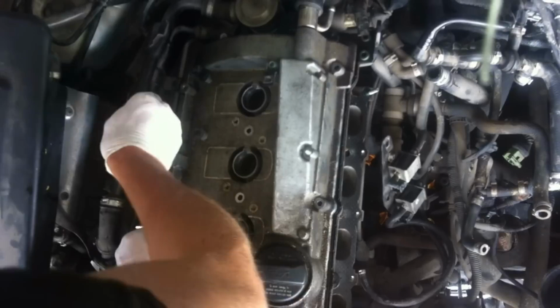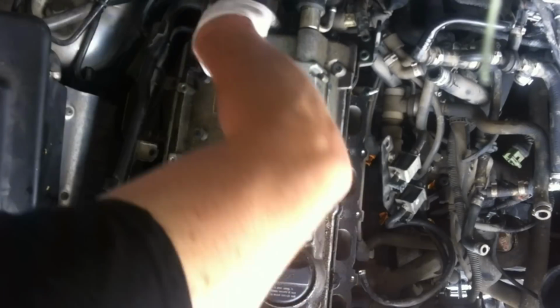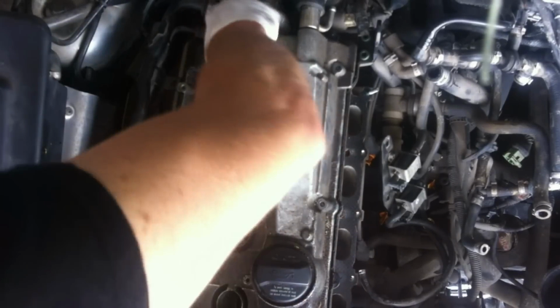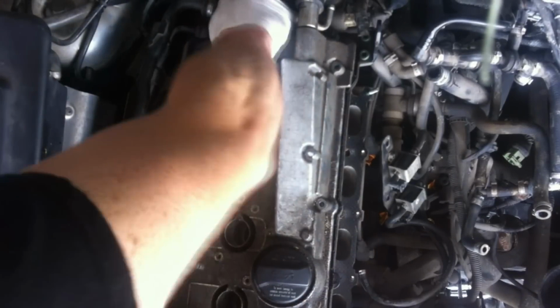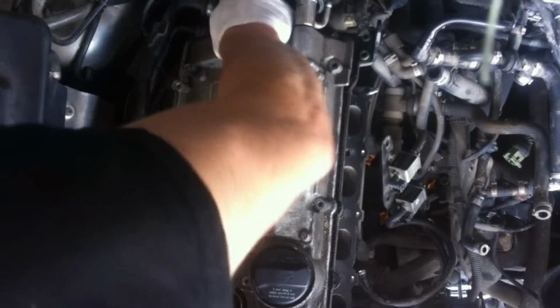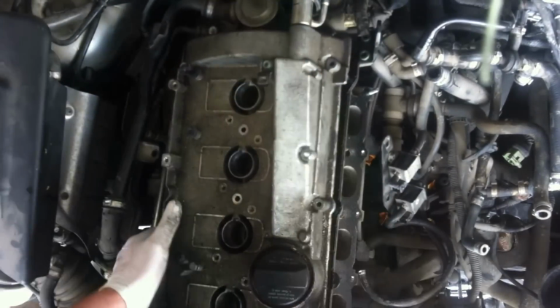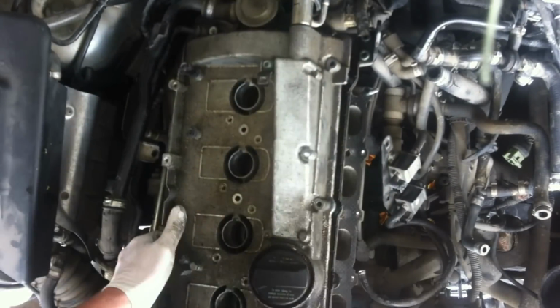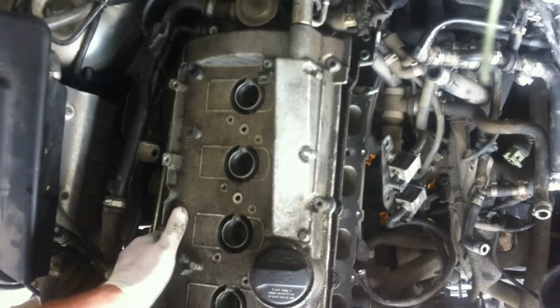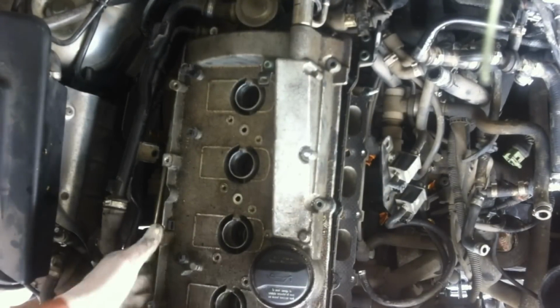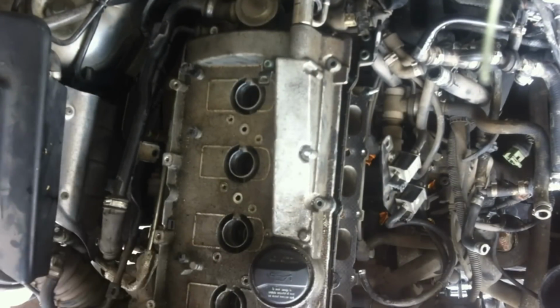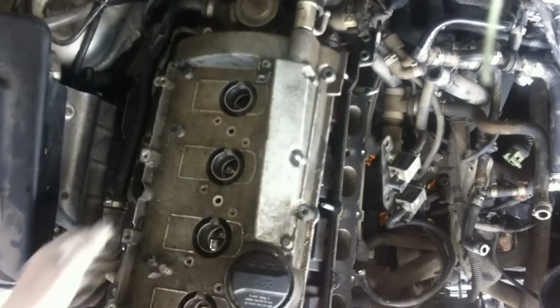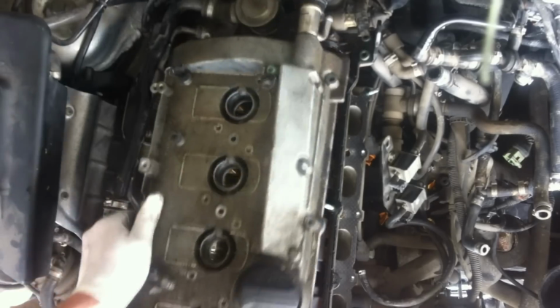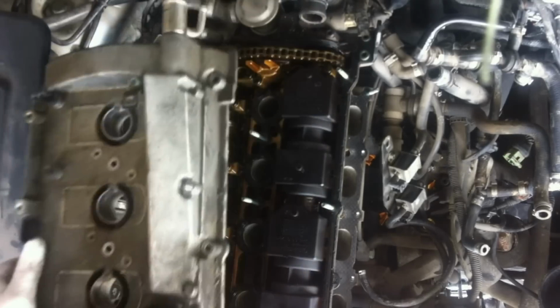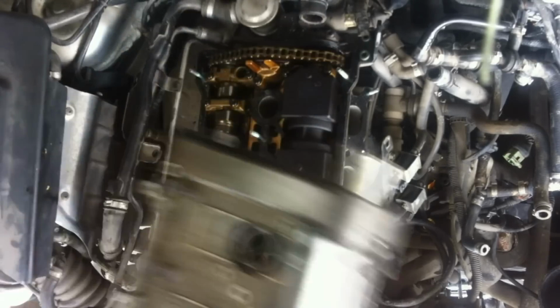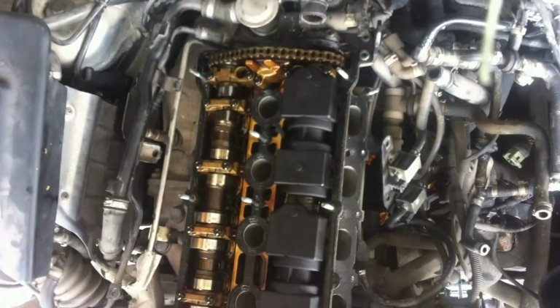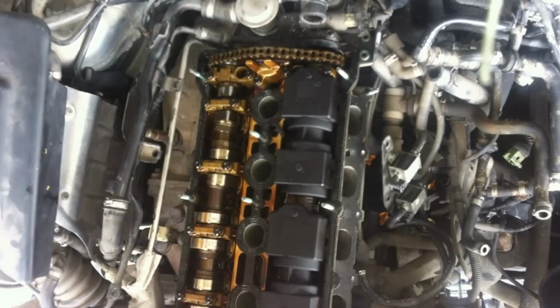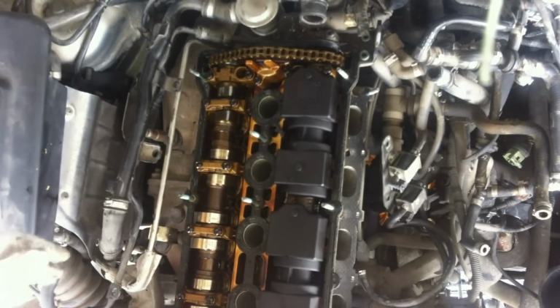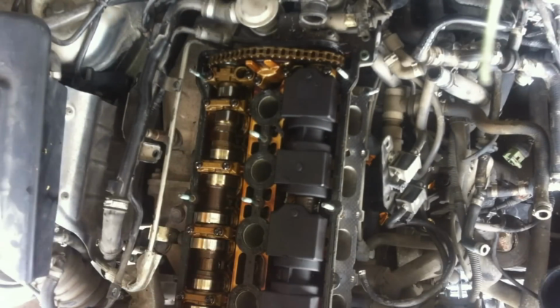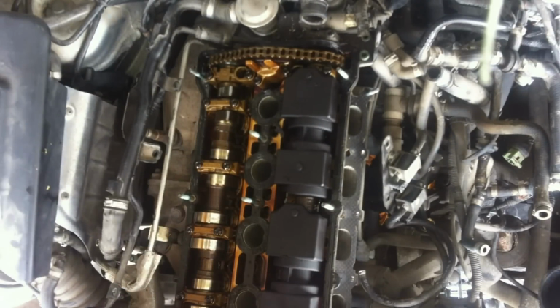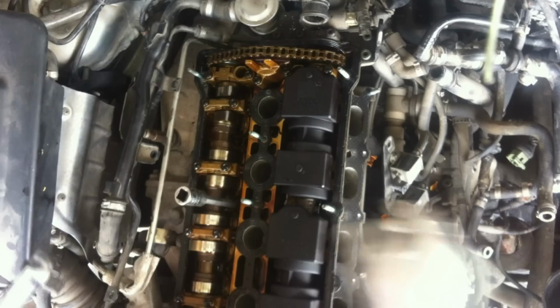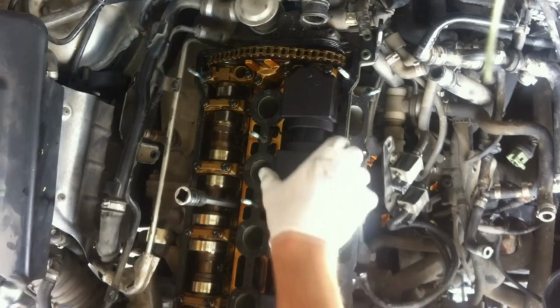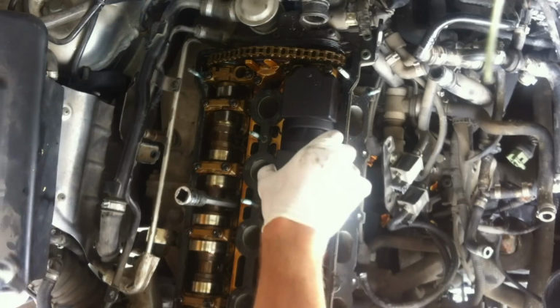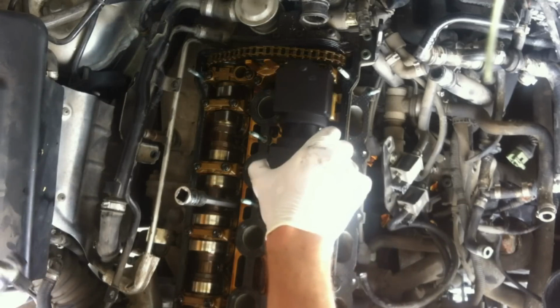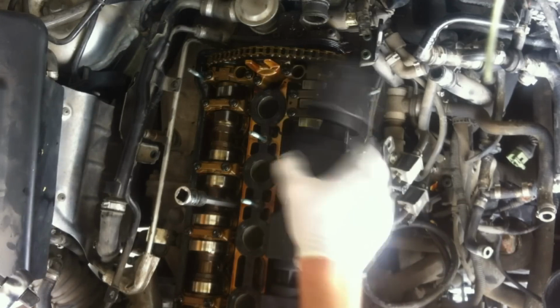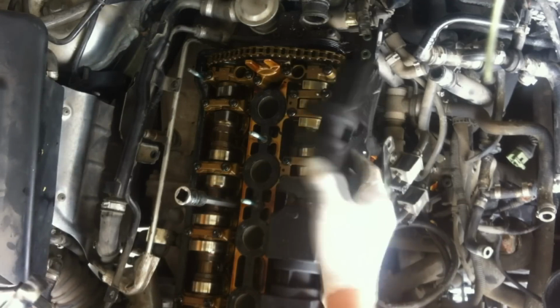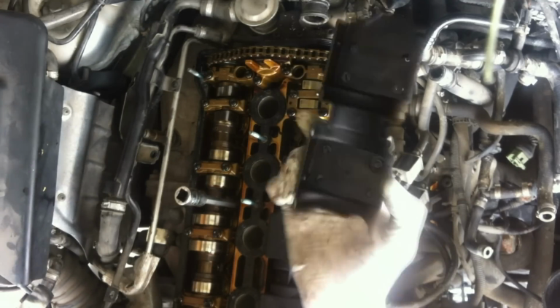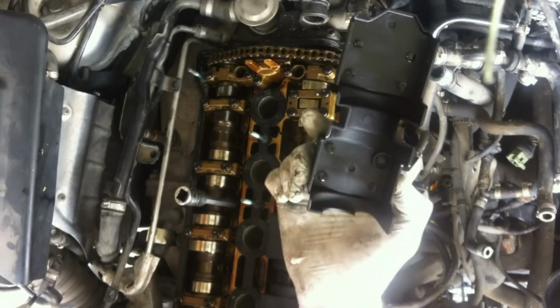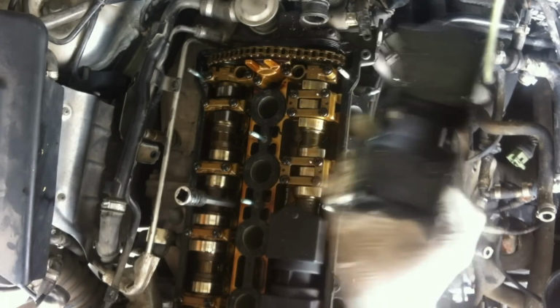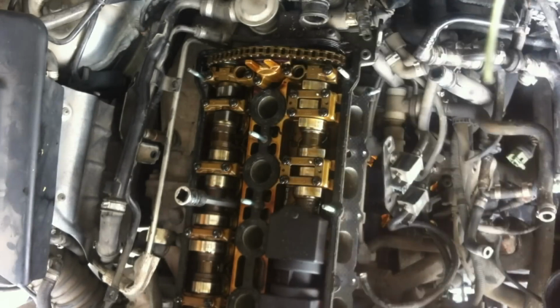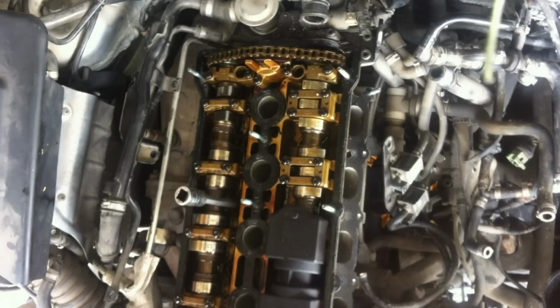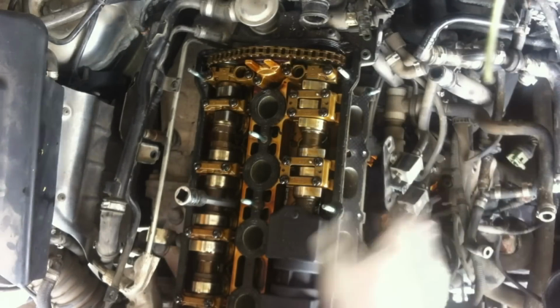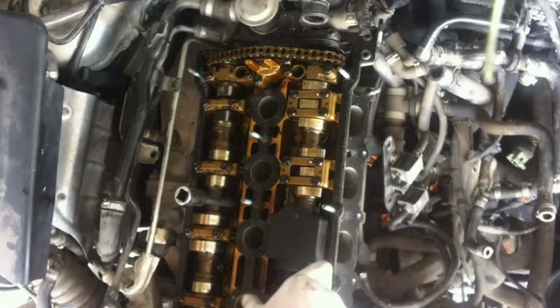Move away anything that is in the way of the valve cover and remove the valve cover. Then remove the two plastic oil splash guards from the top of the intake valve.